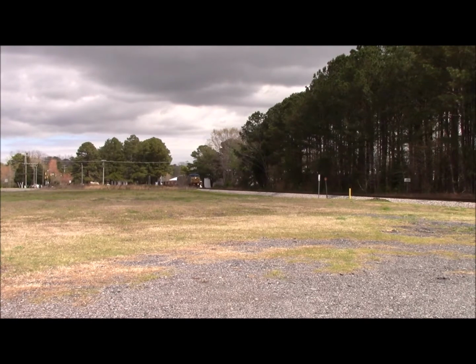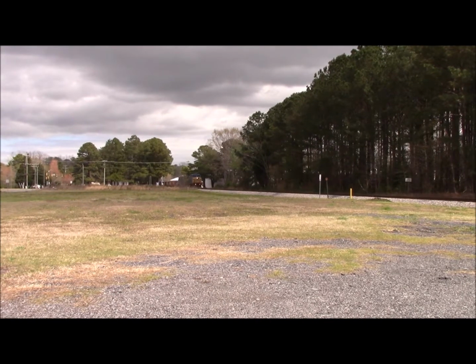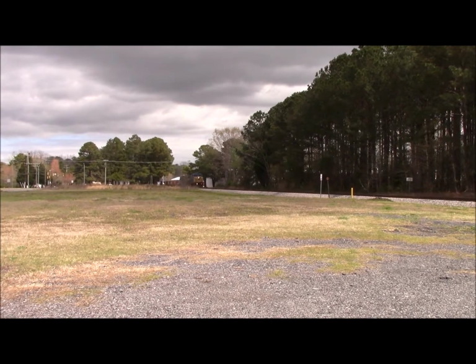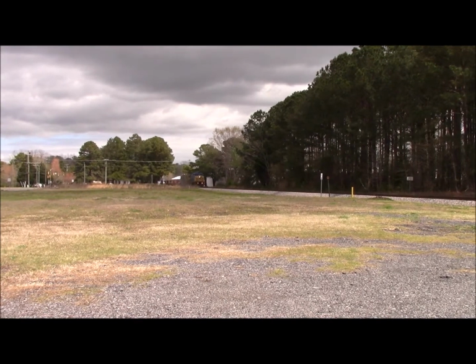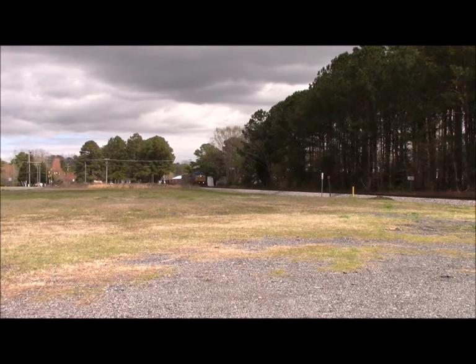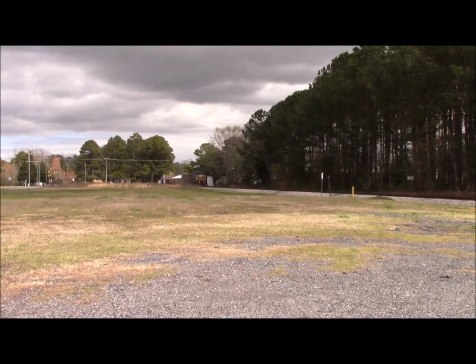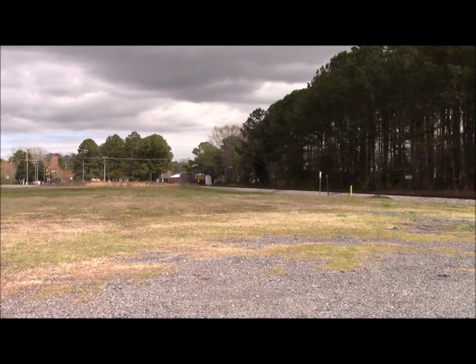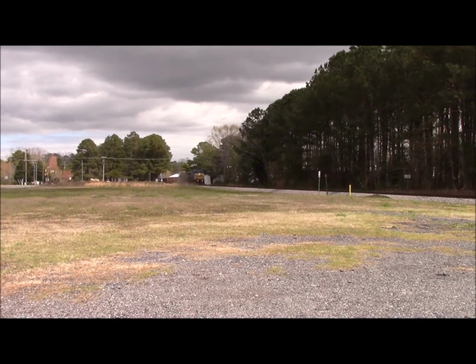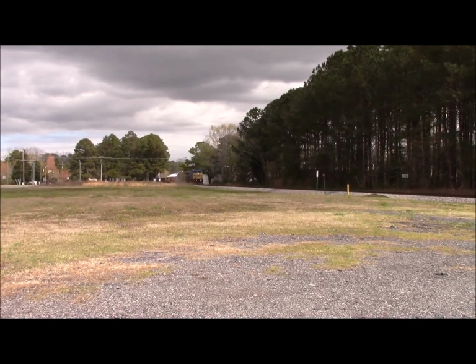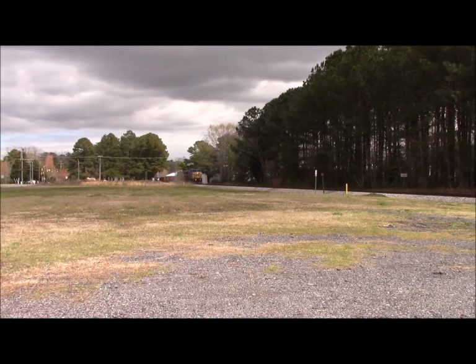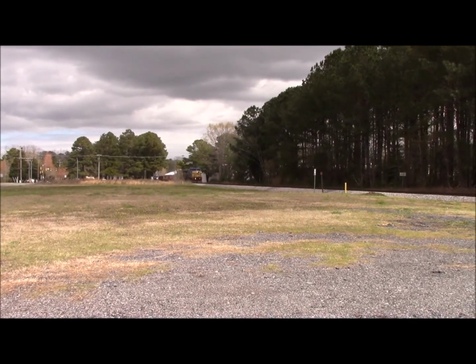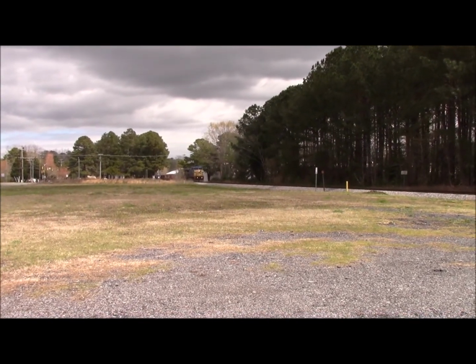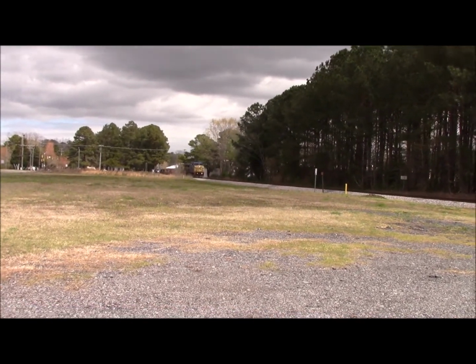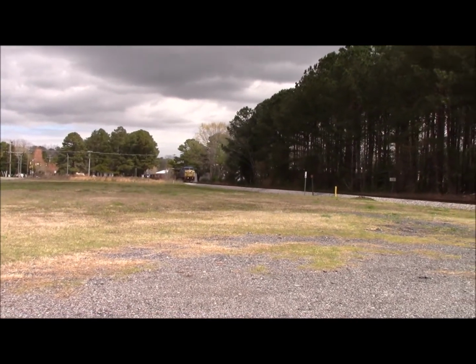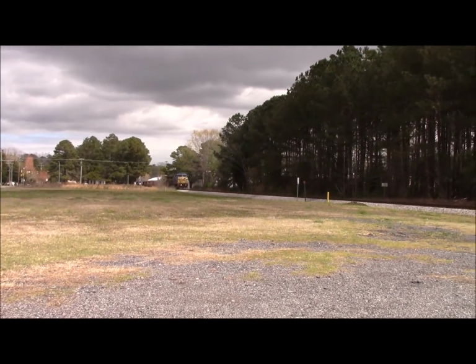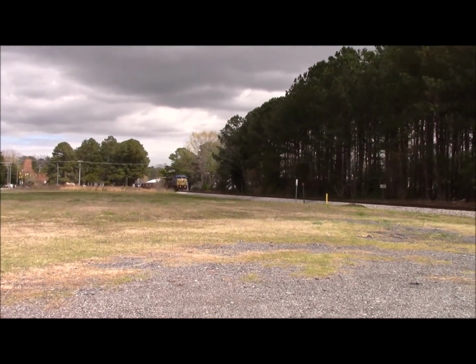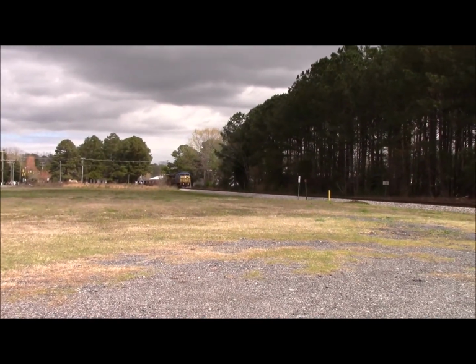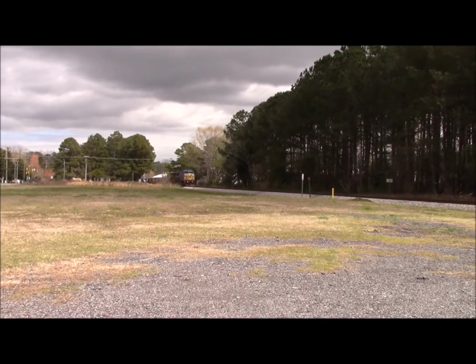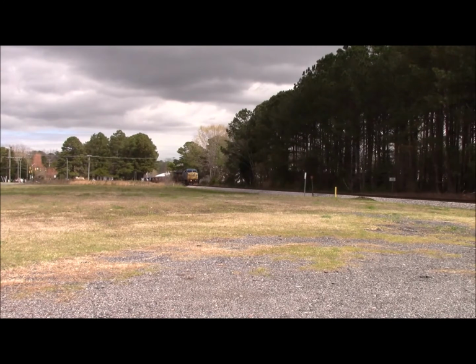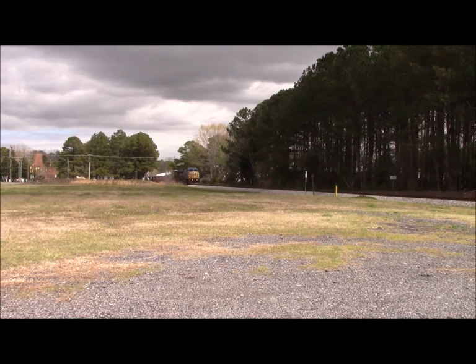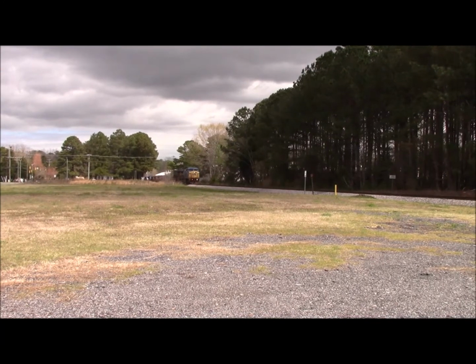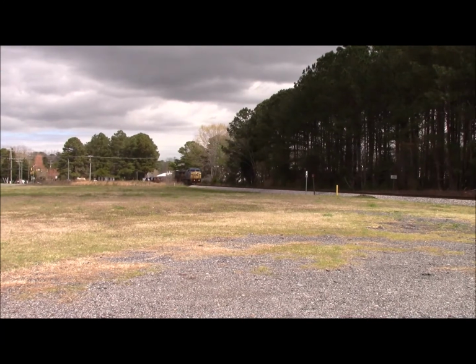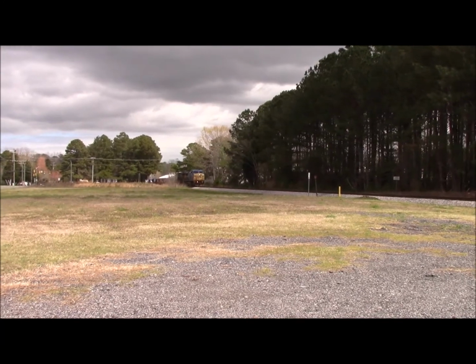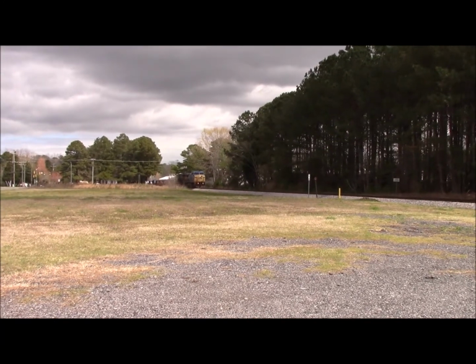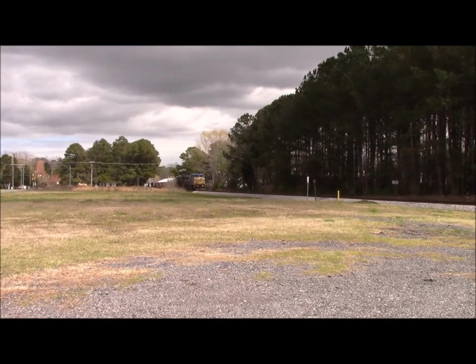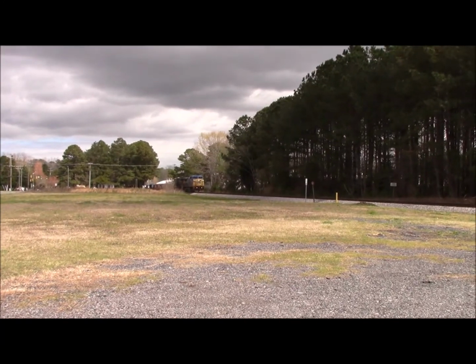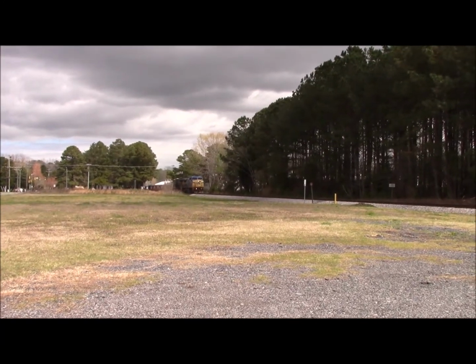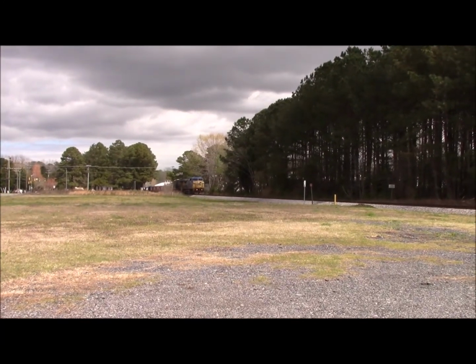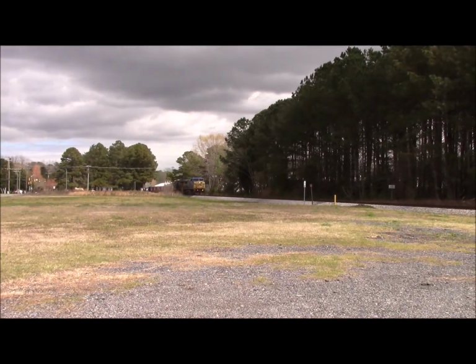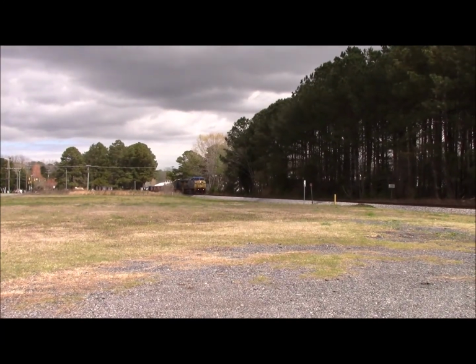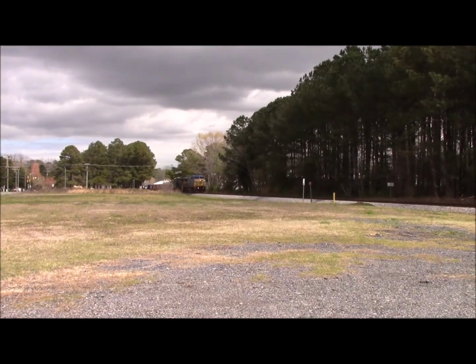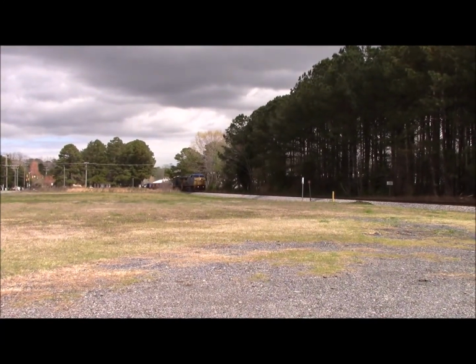A train on April Fool's Day! I can take this anytime! This might be my first CSX catch in a while, so this is good!